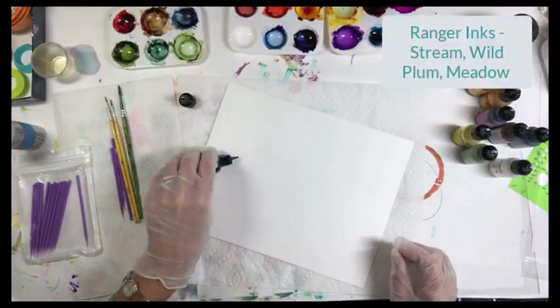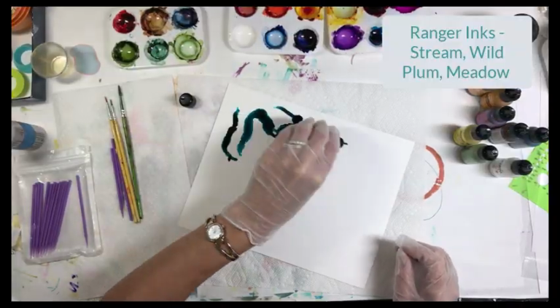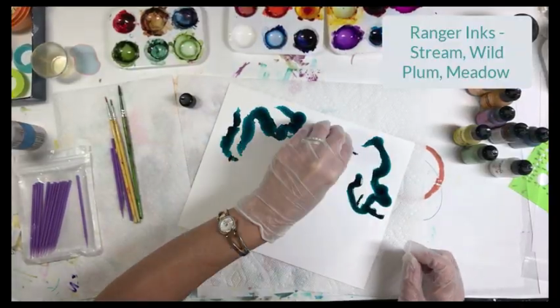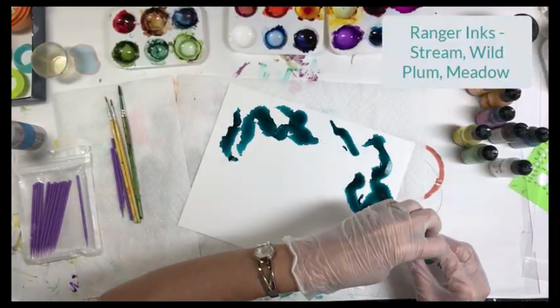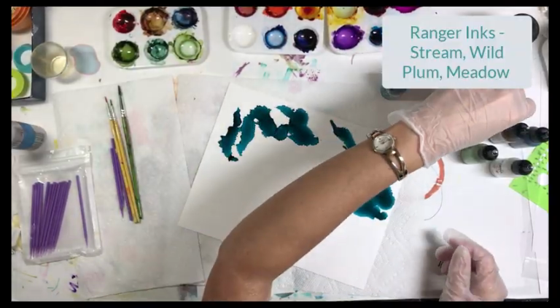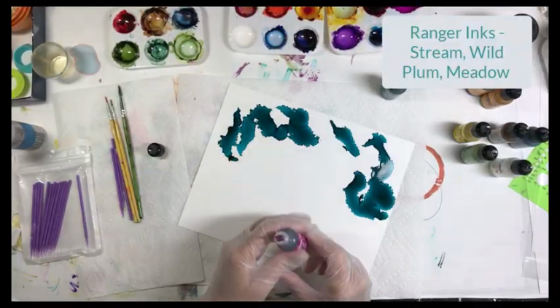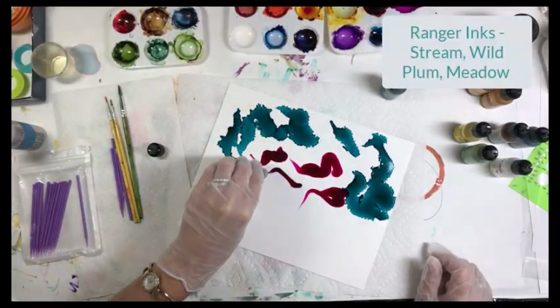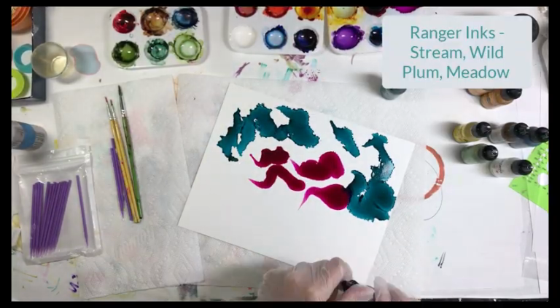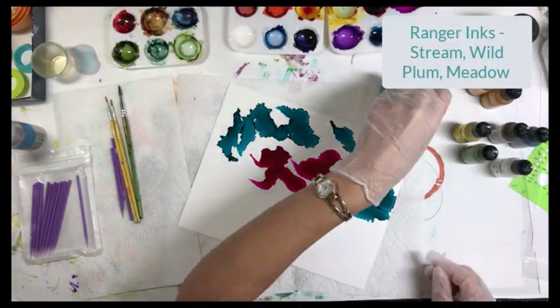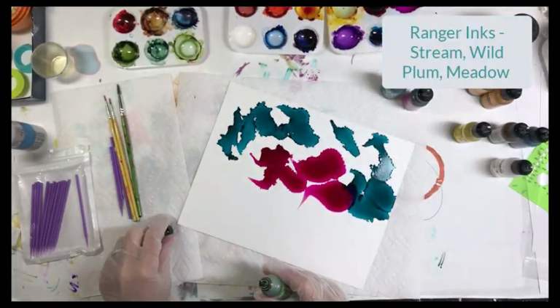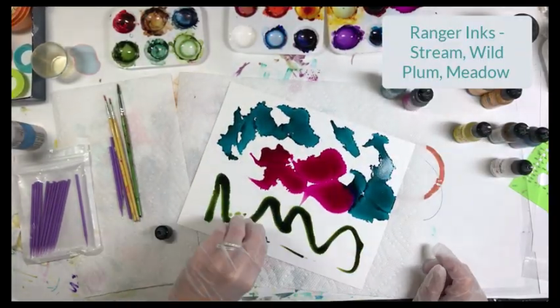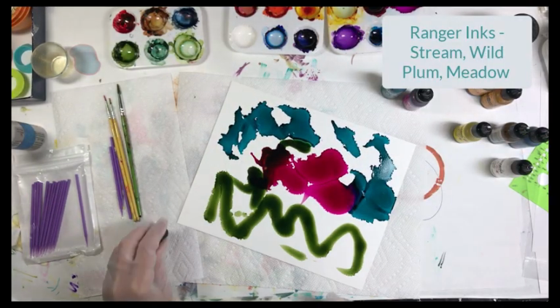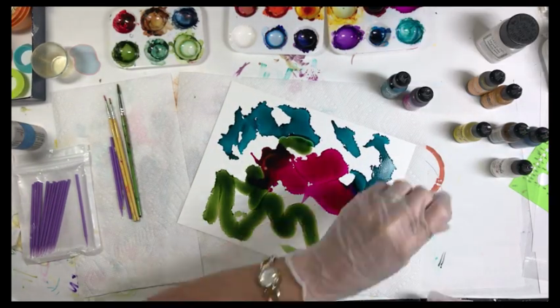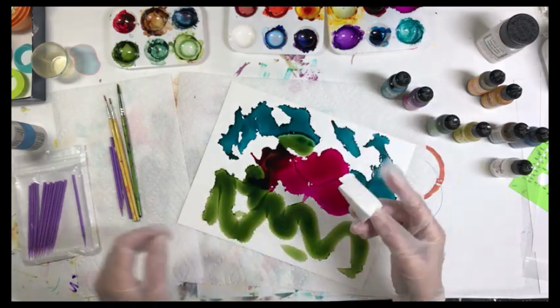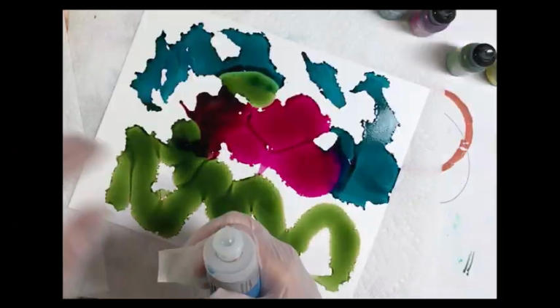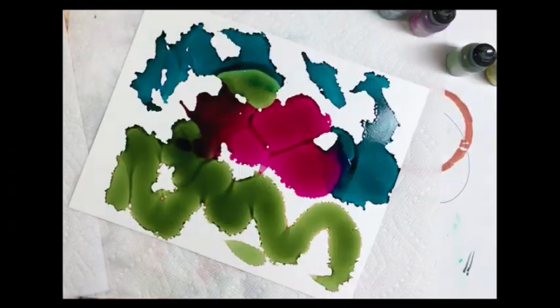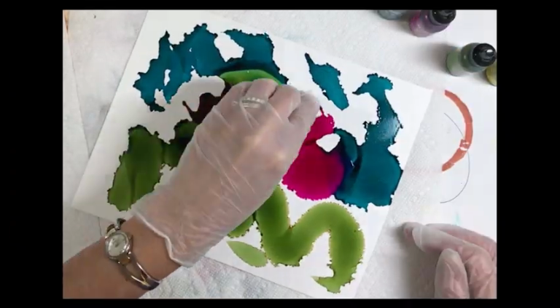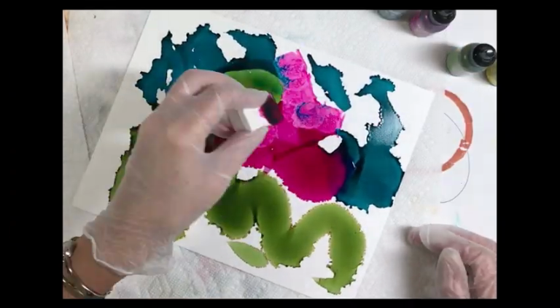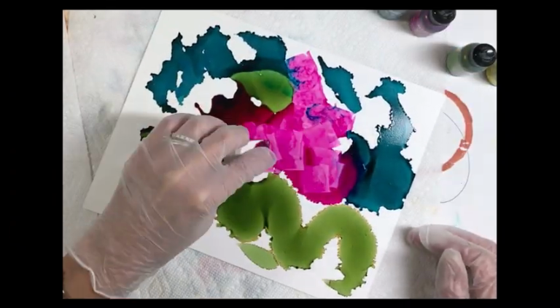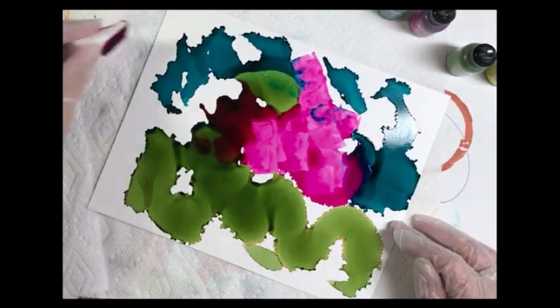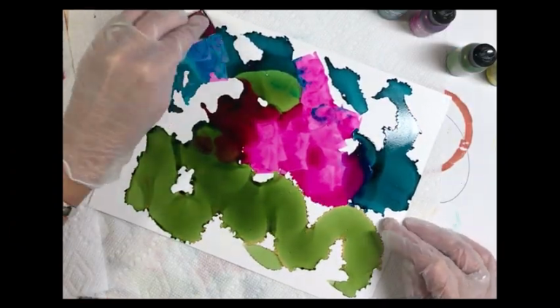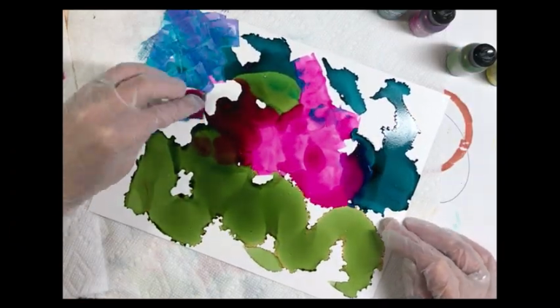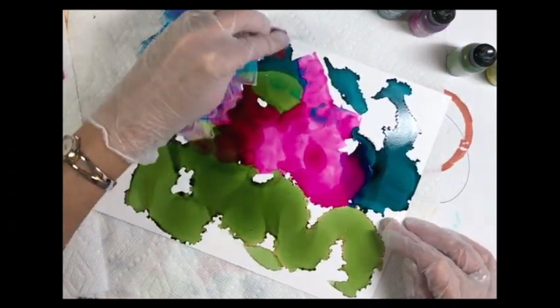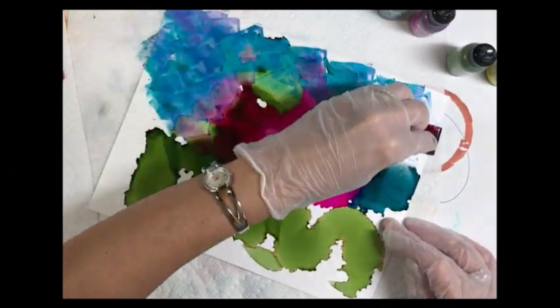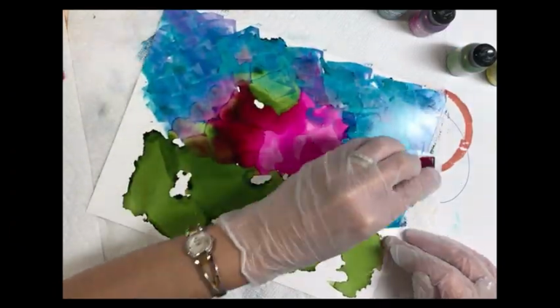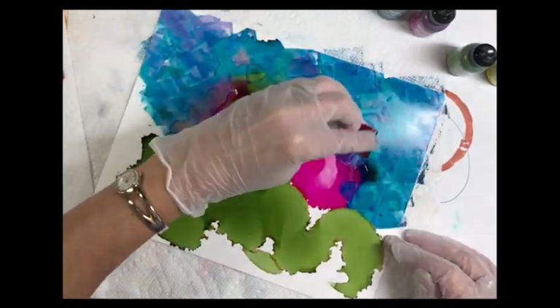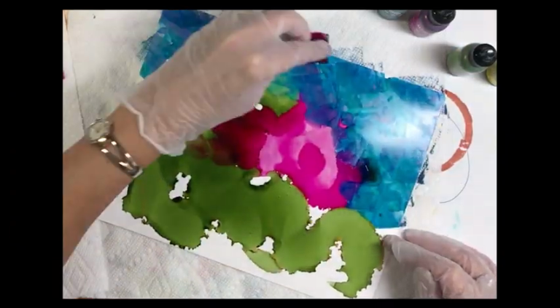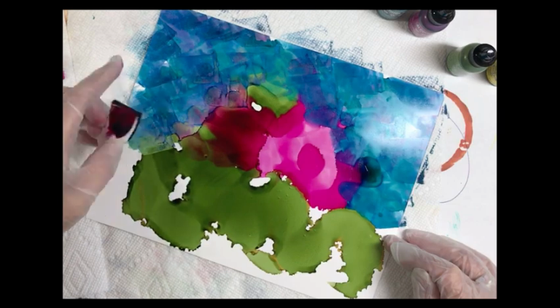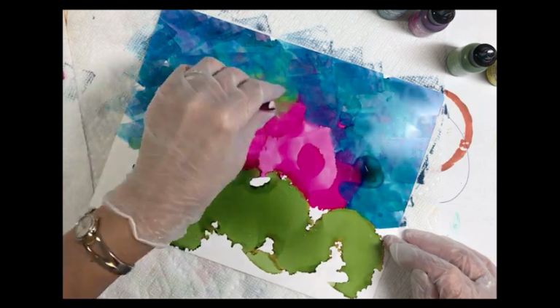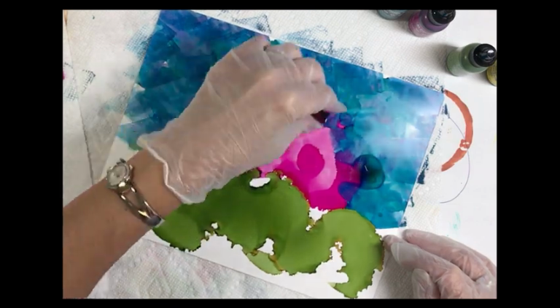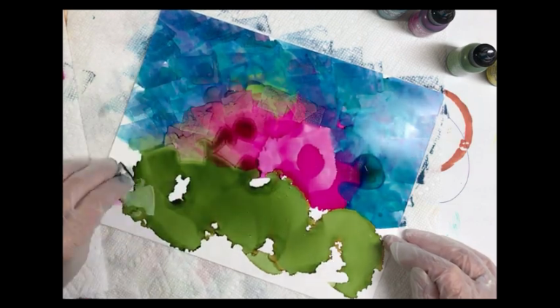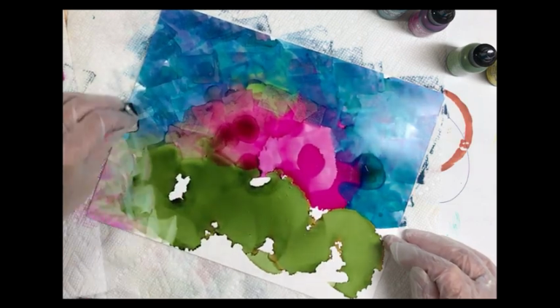We're gonna start with a piece of Yupo and some Ranger ink — Stream, Wild Plum, and Meadow — and take a little makeup pad and just blend those colors together for the background.